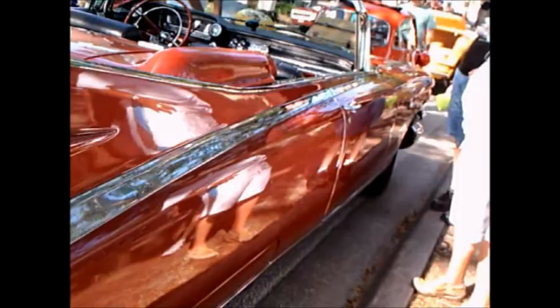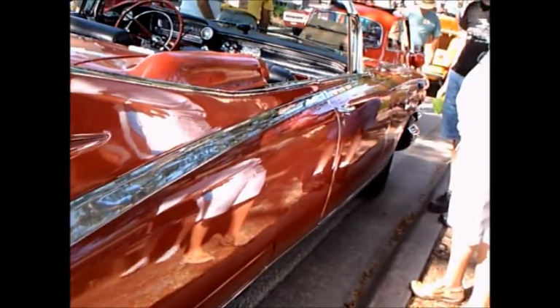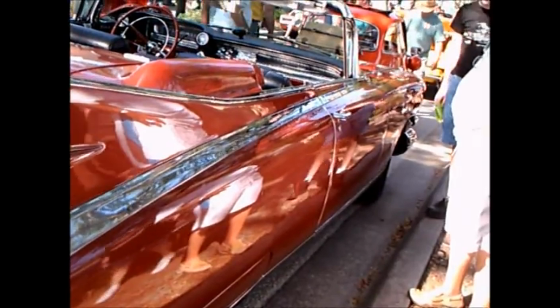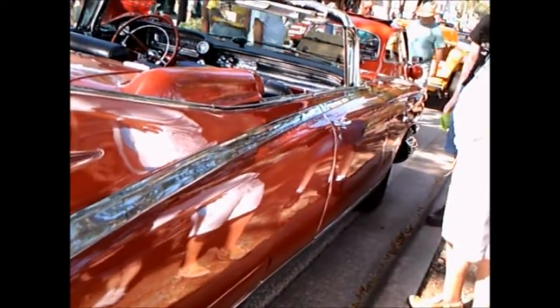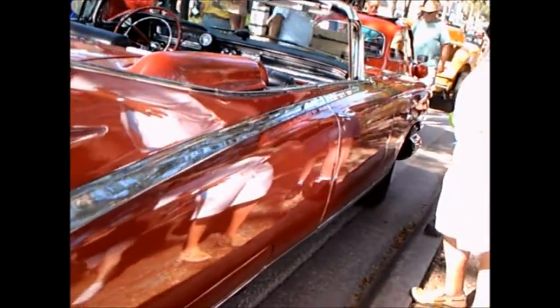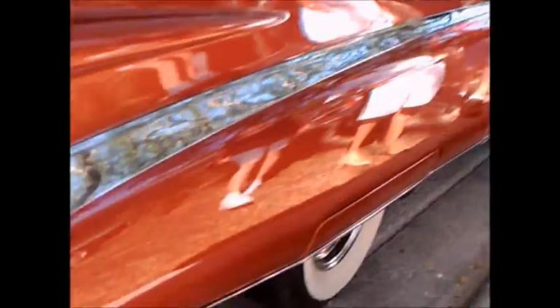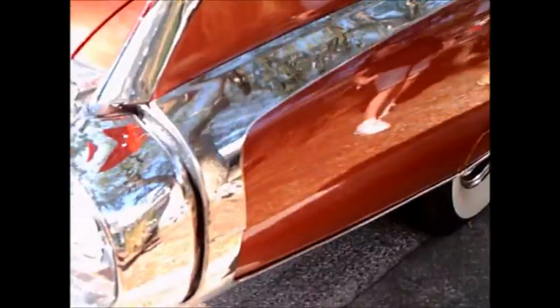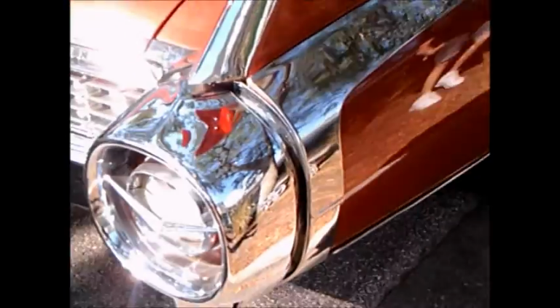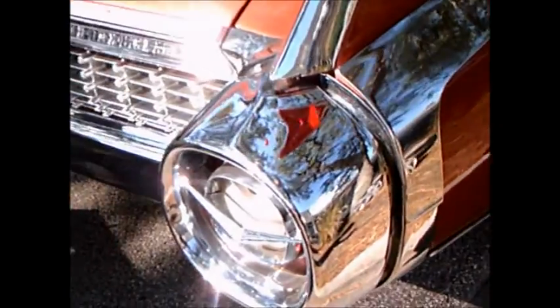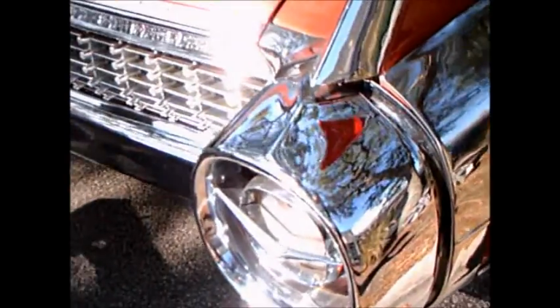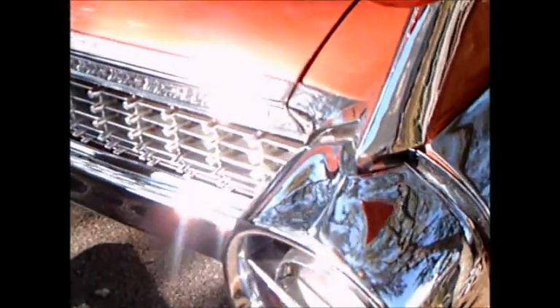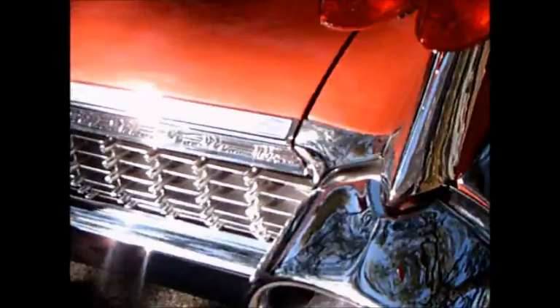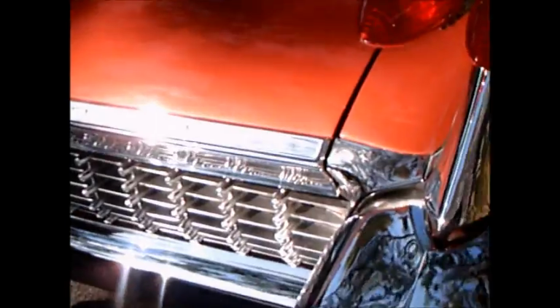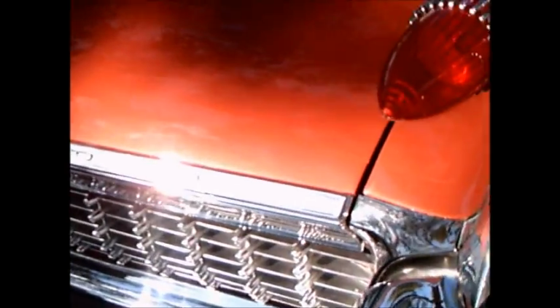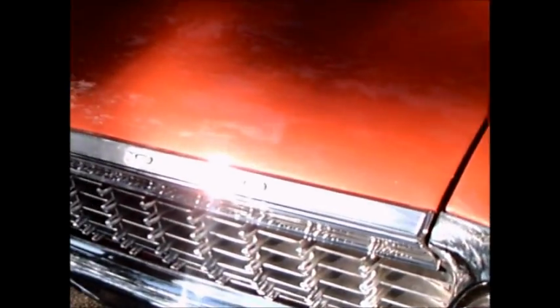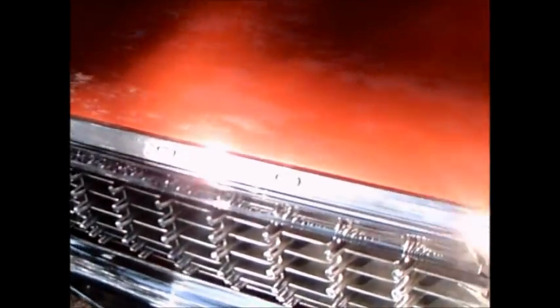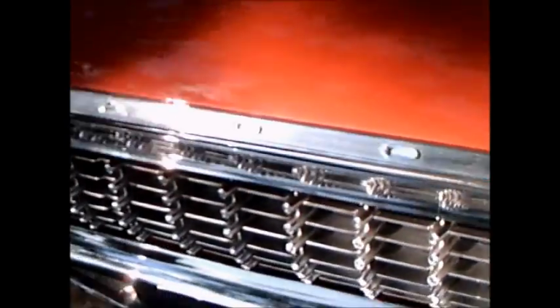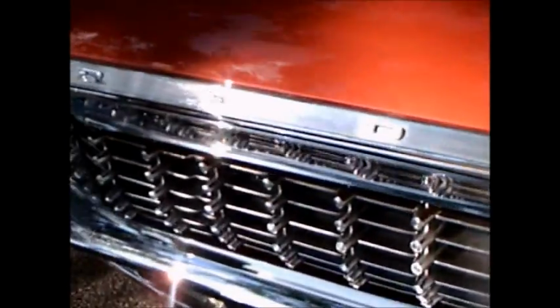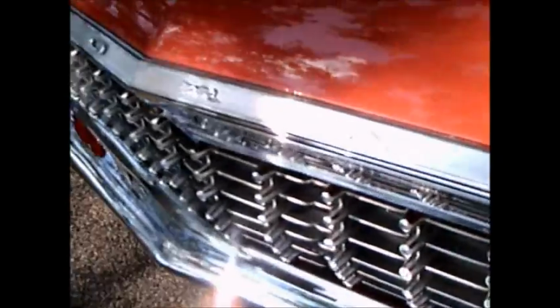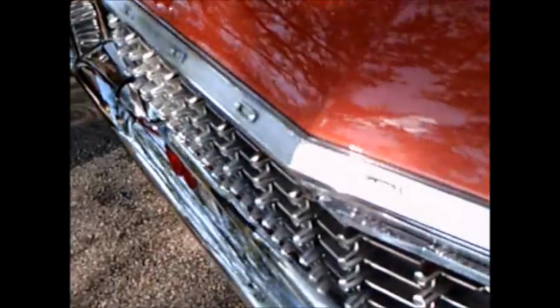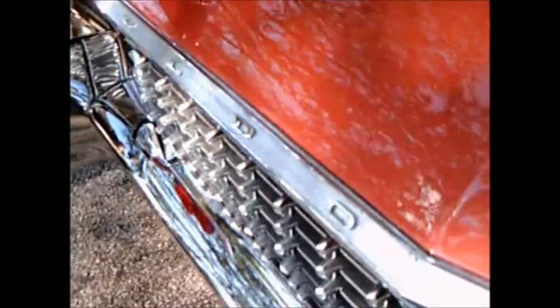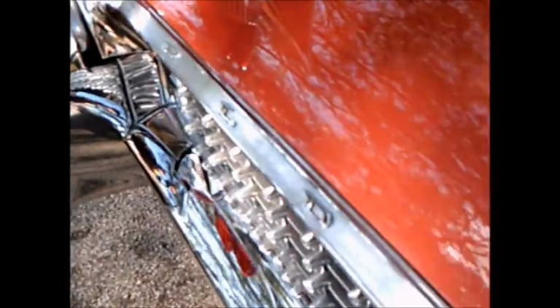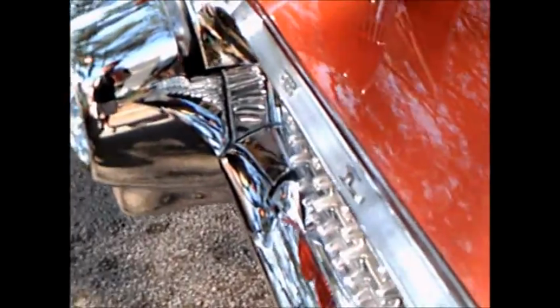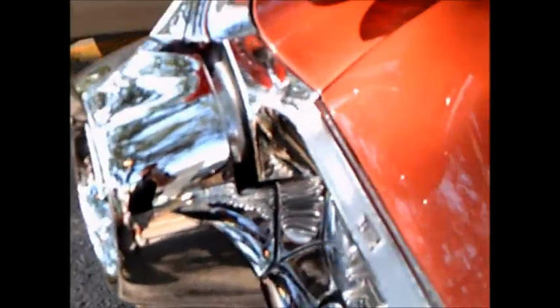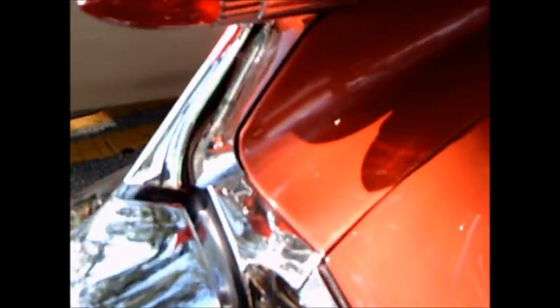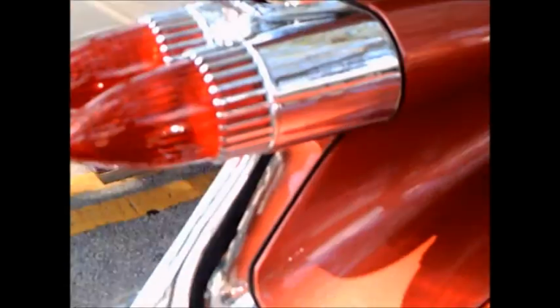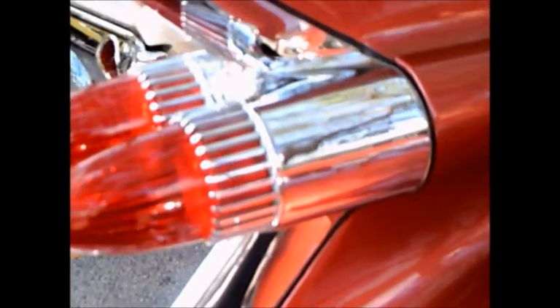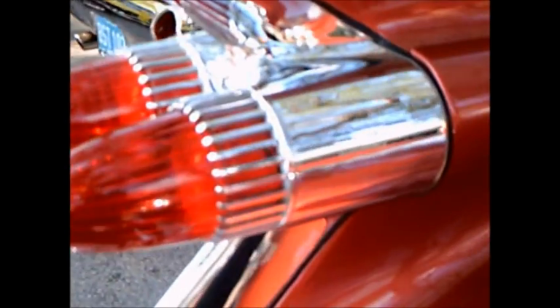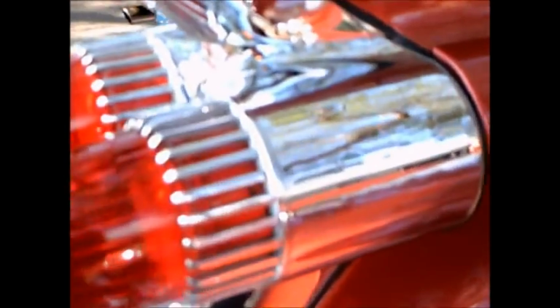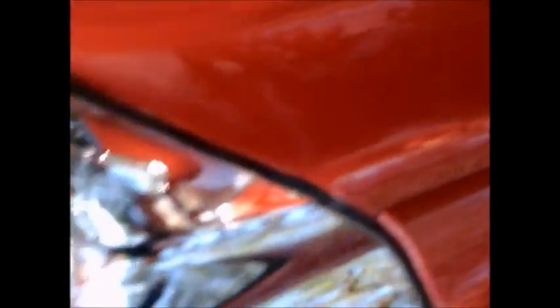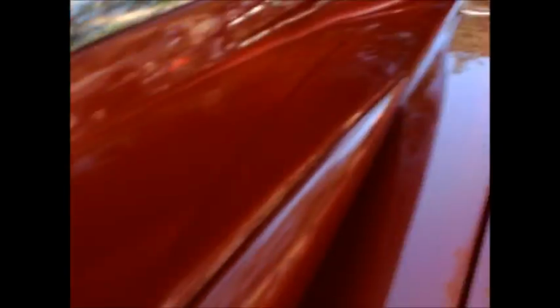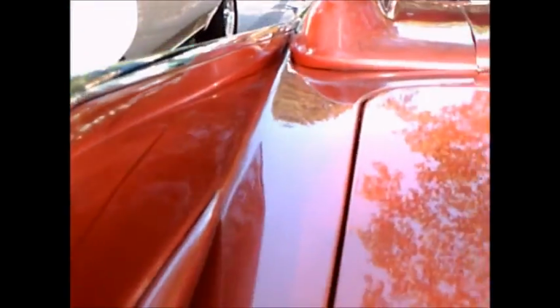Huge fins in the back and tail lights to match. And an example of a typical grille in the back here, very similar to the one in the front.